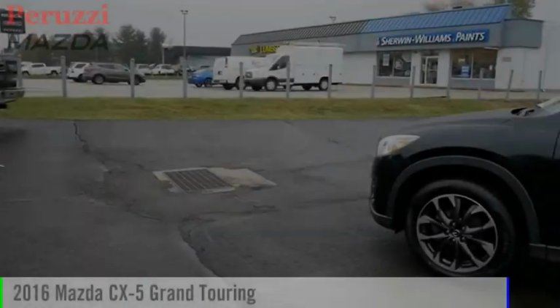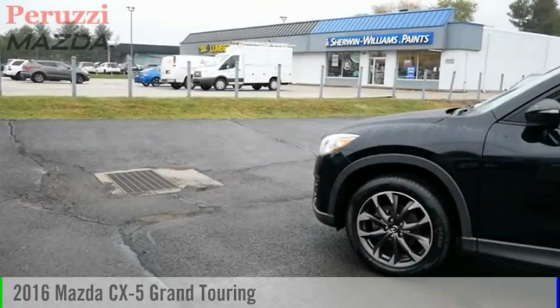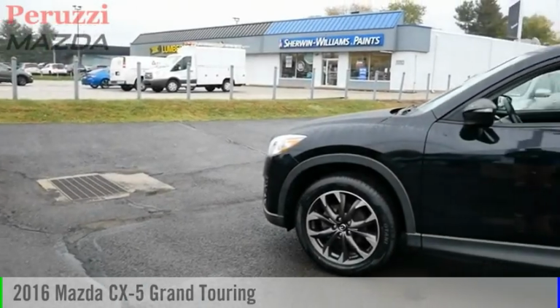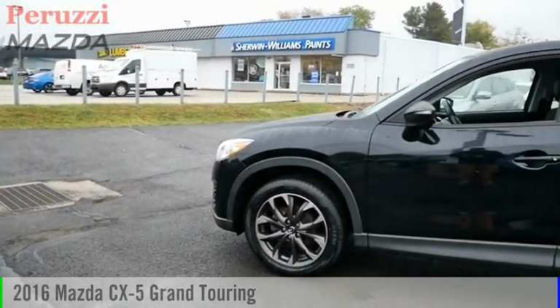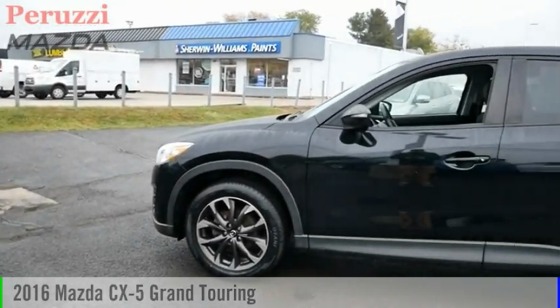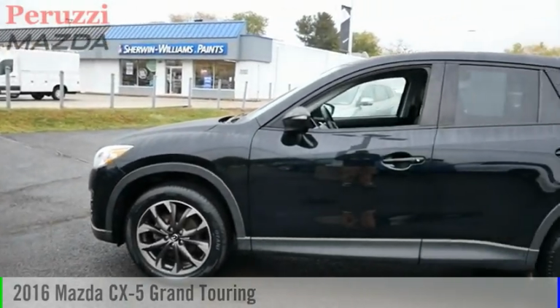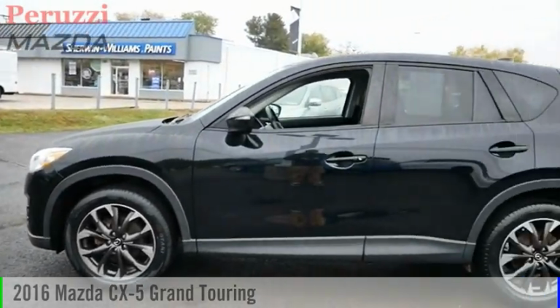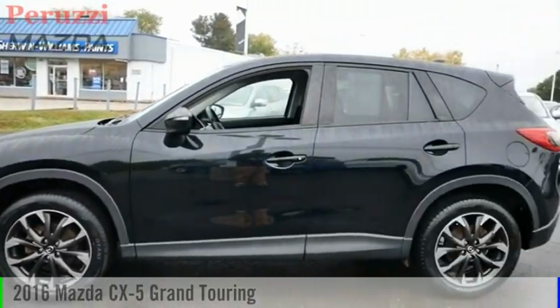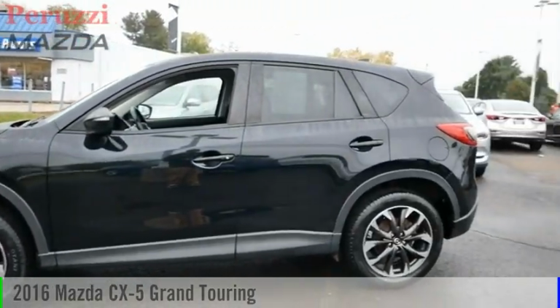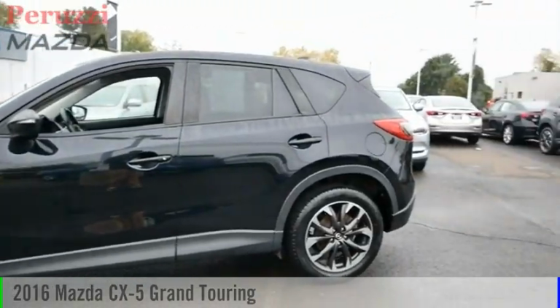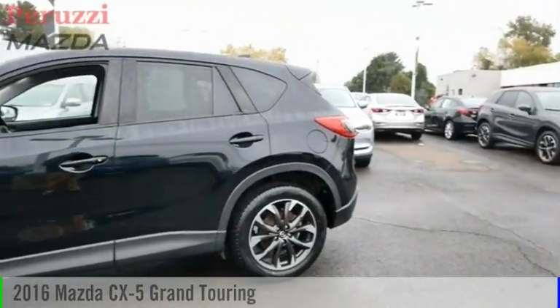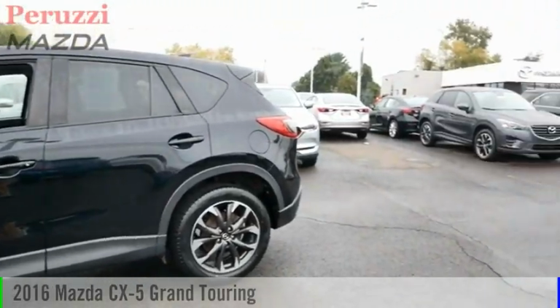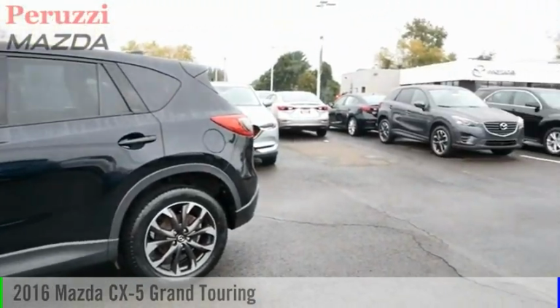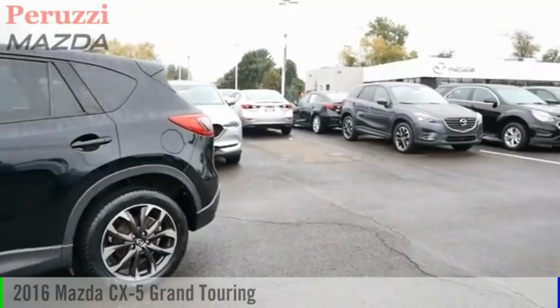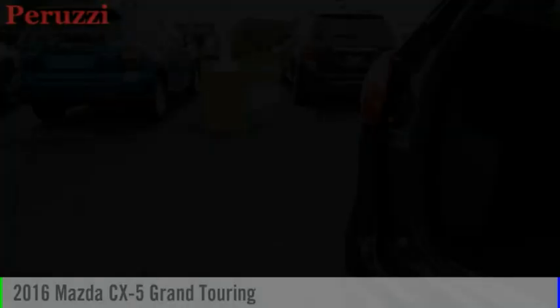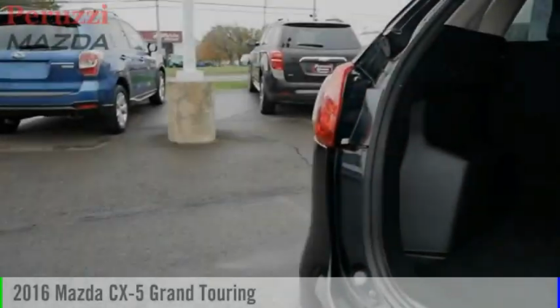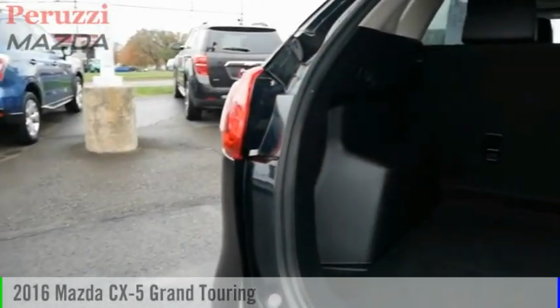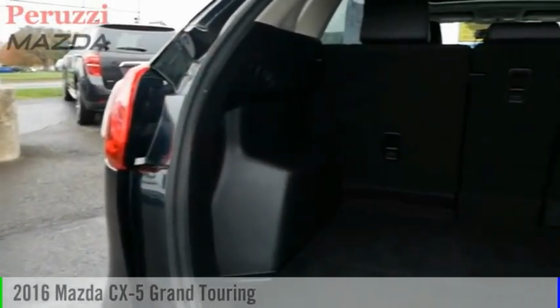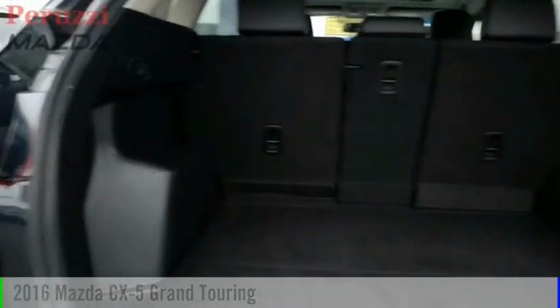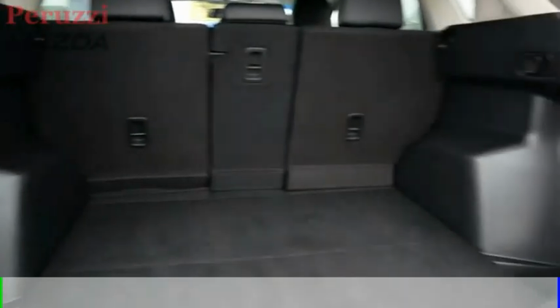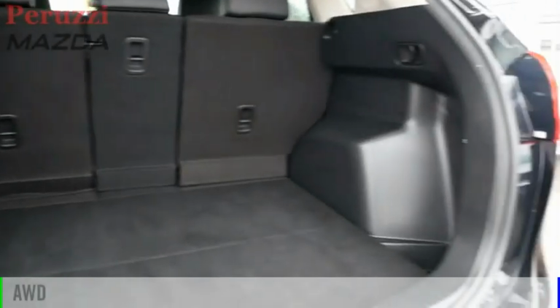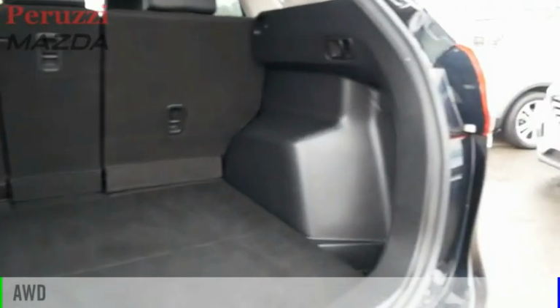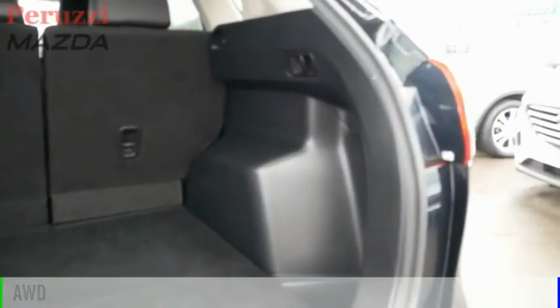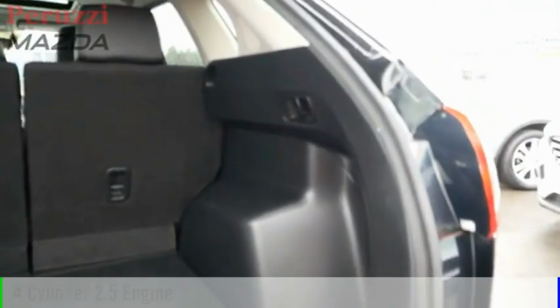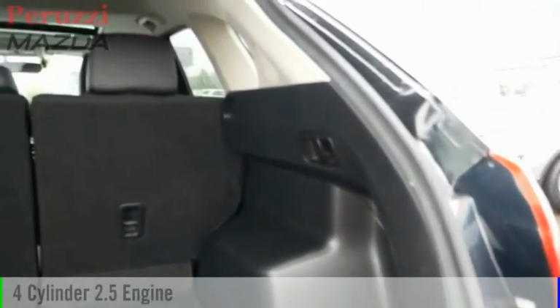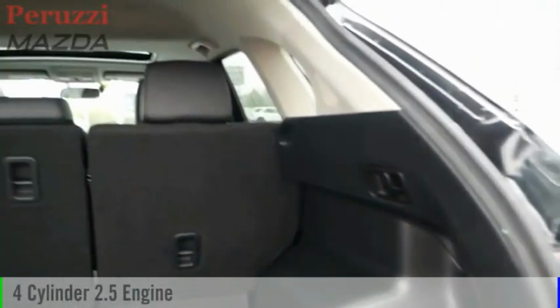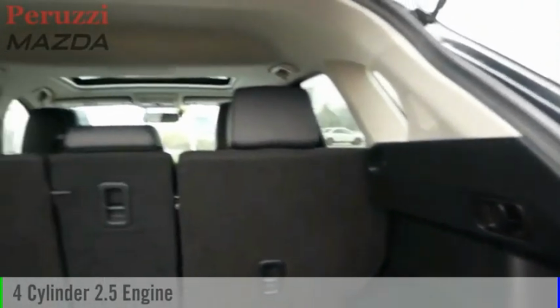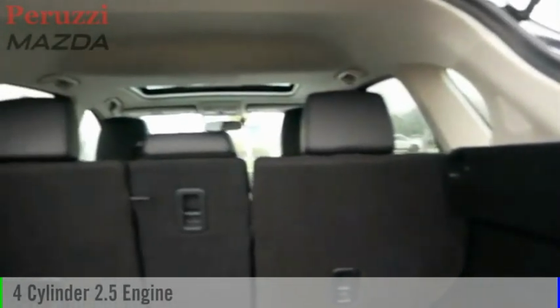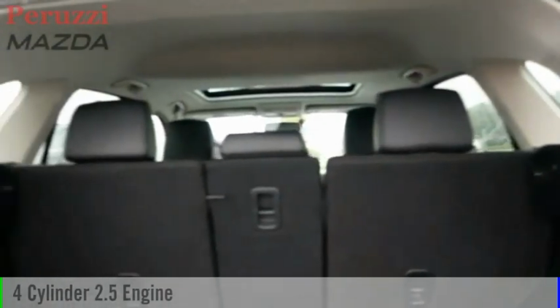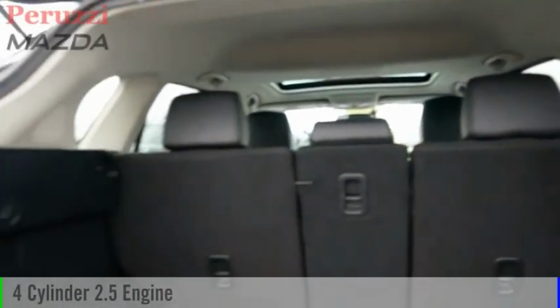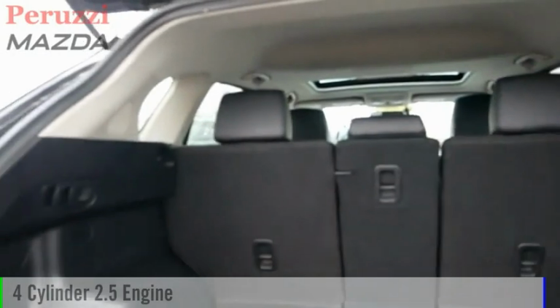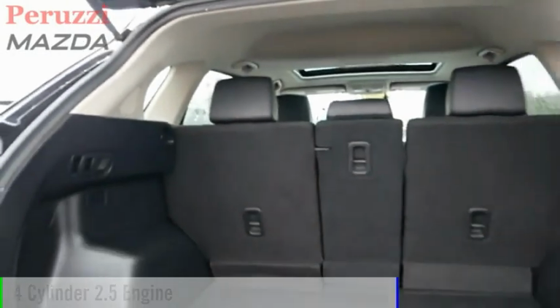We are pleased to show you the 2016 CX-5. This vehicle is powered by an all-wheel drive, four-cylinder, 2.5-liter engine.